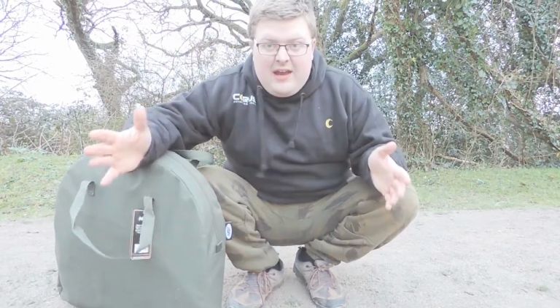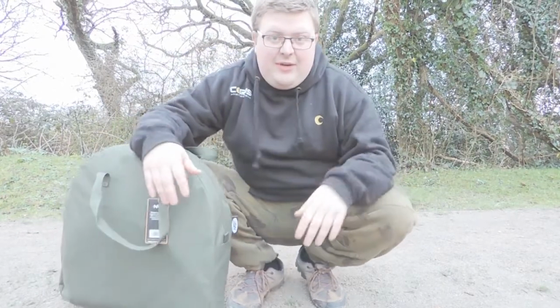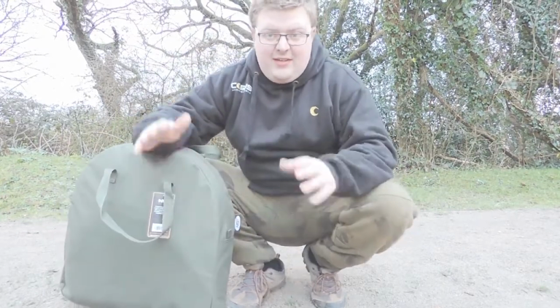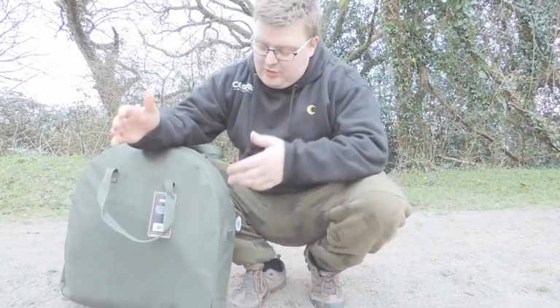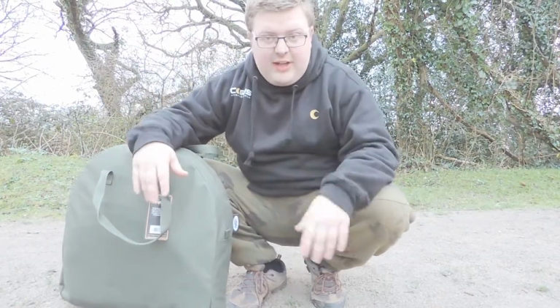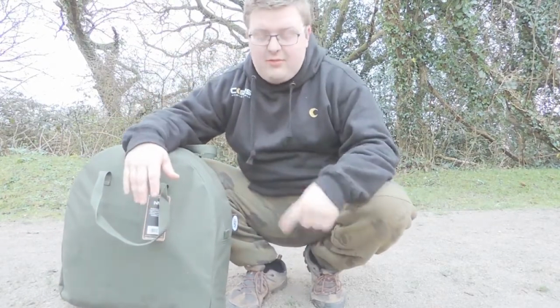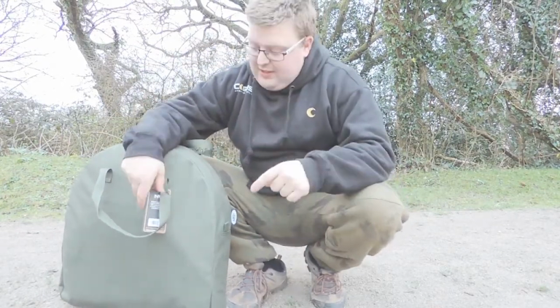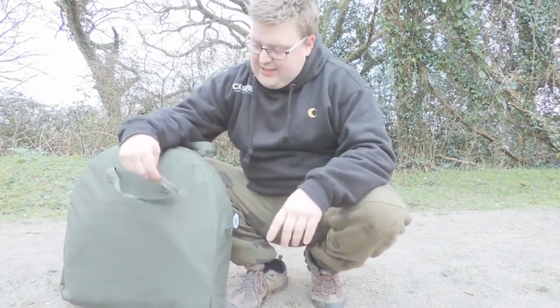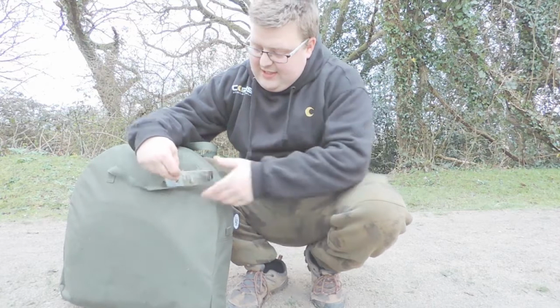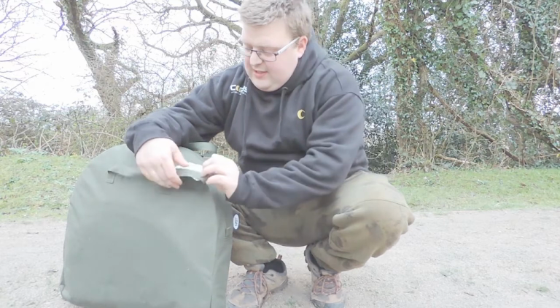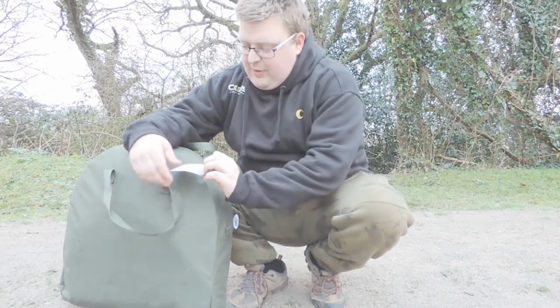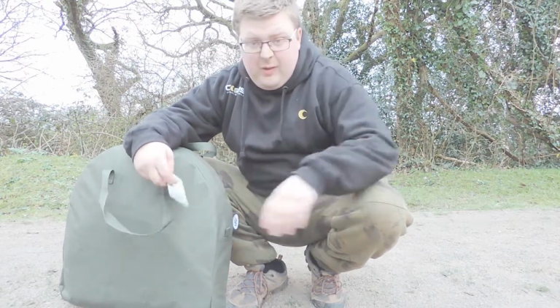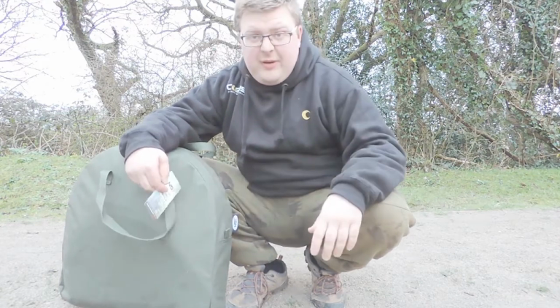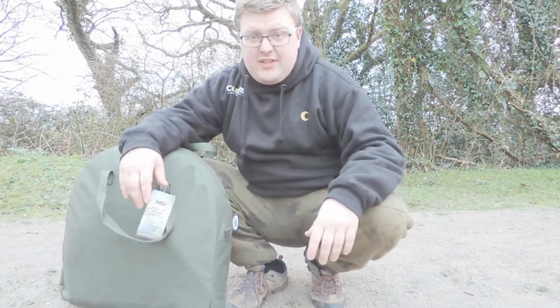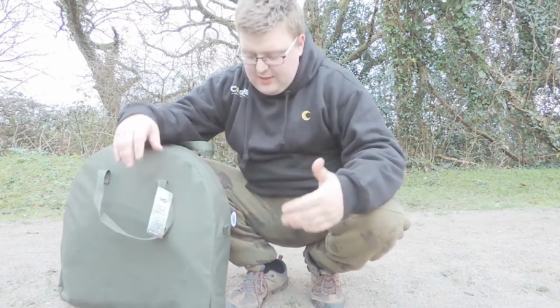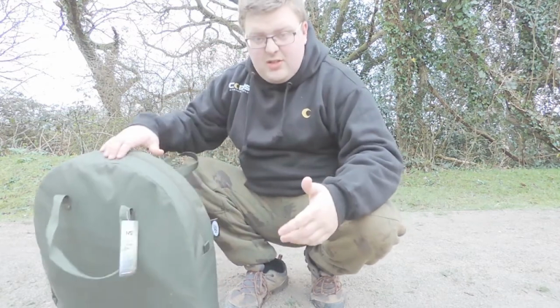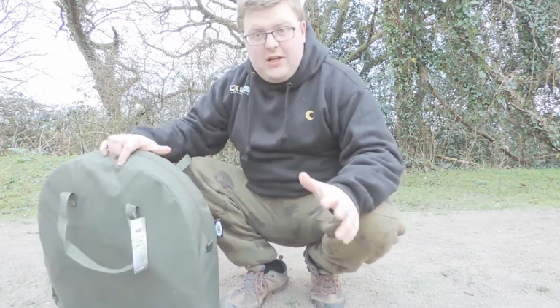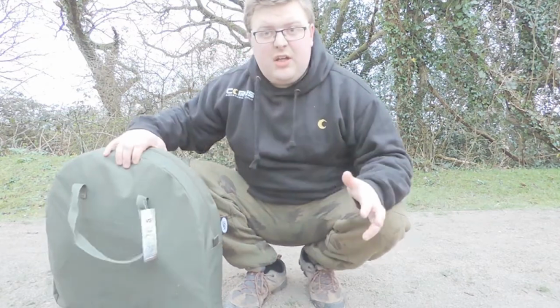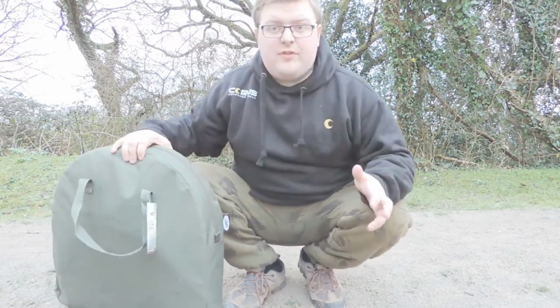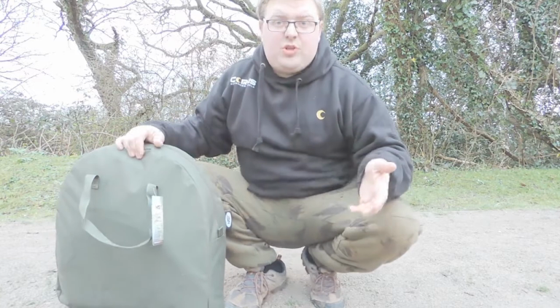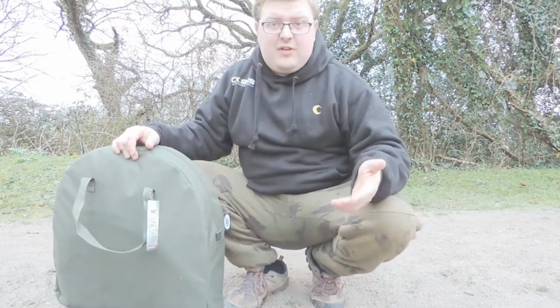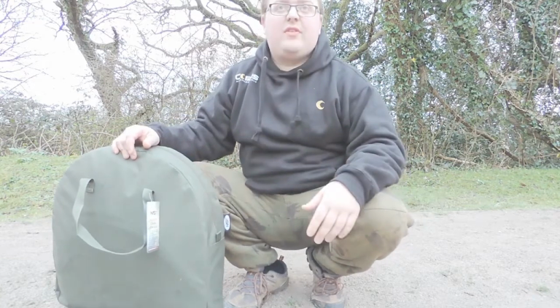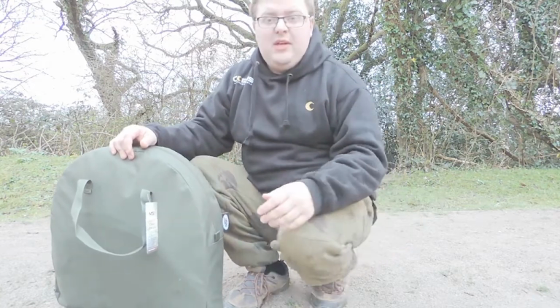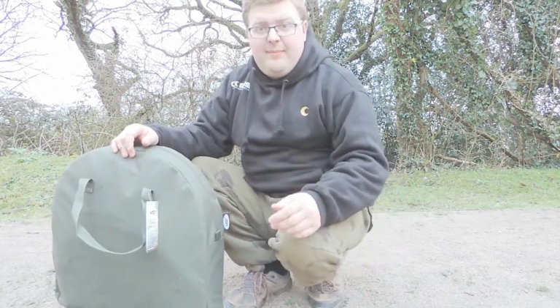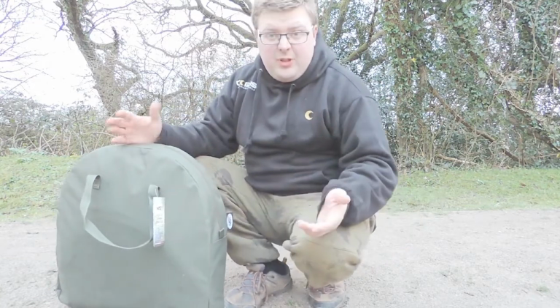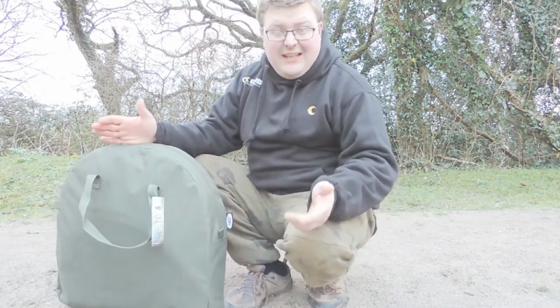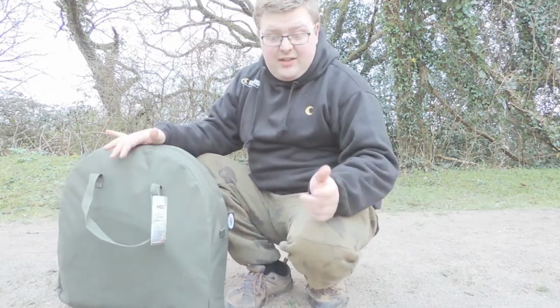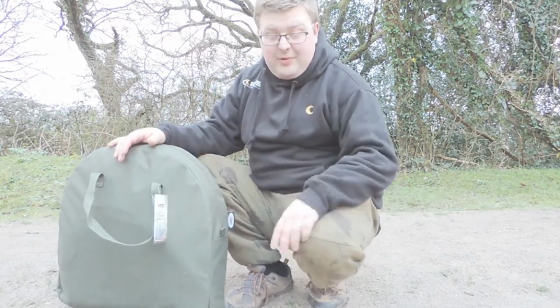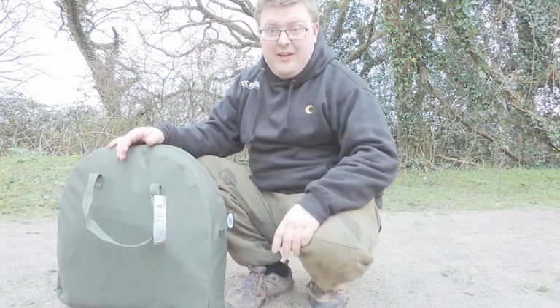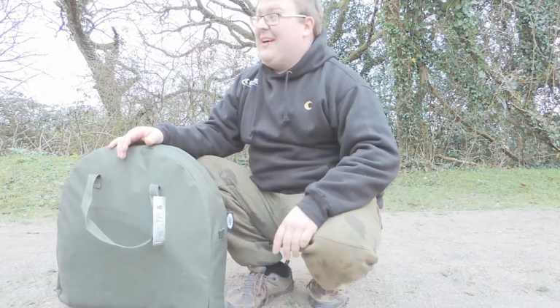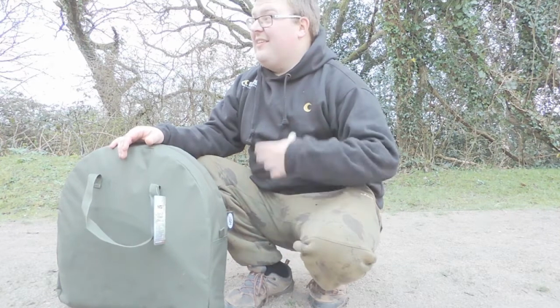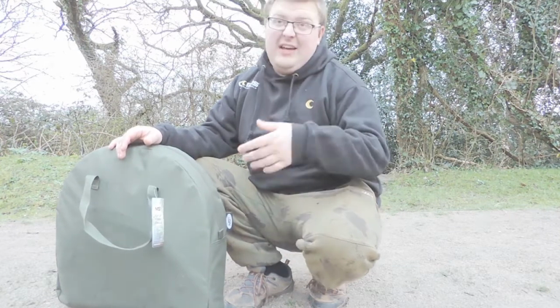Every now and then a special product comes out. This is the pop-up carp cradle by NGT. For those of you who have been watching my channel for a long time, I've been using the Leader carp cradle and I love it.